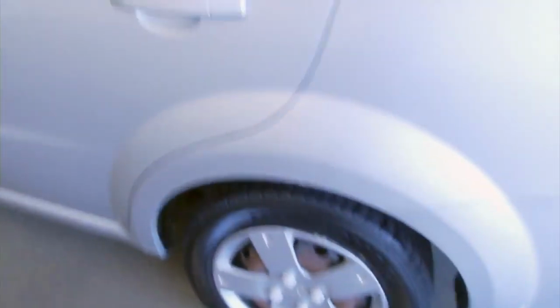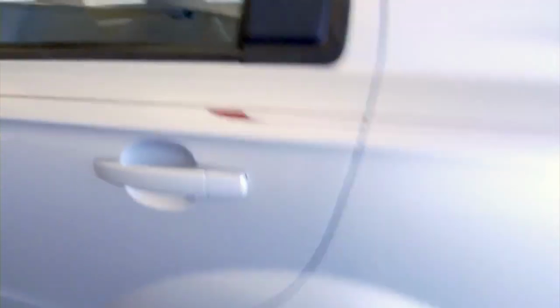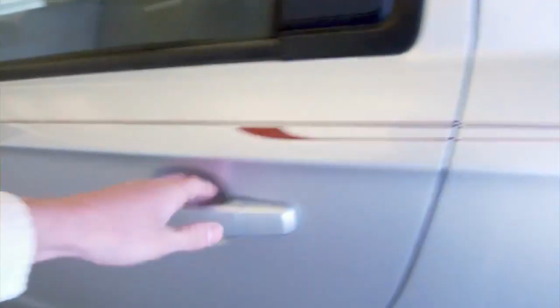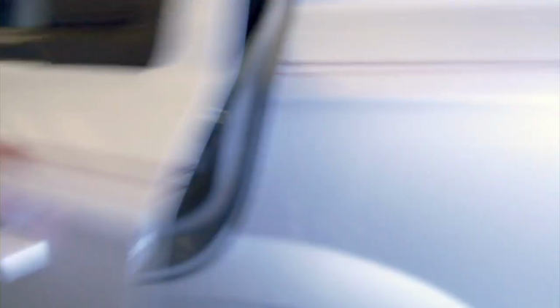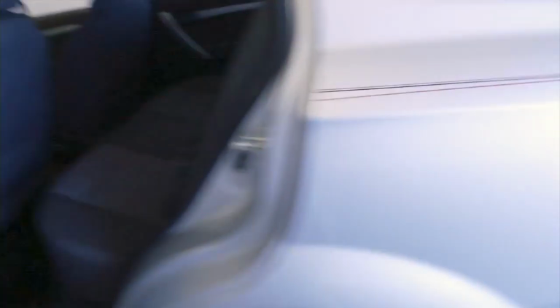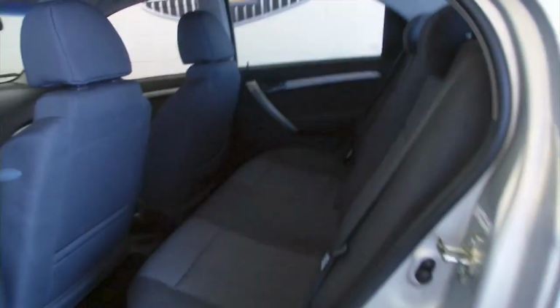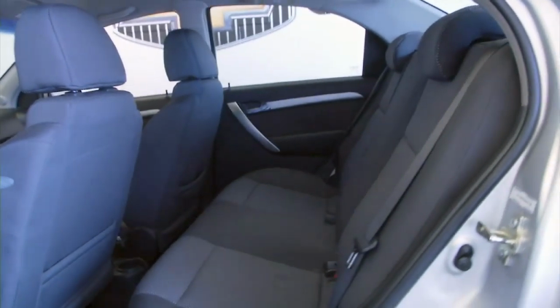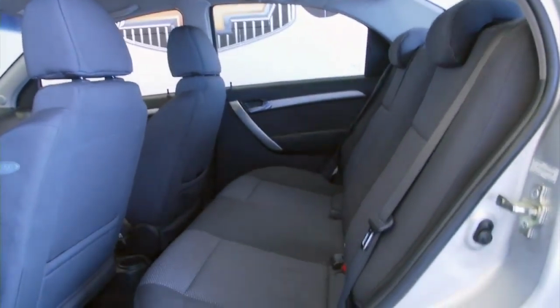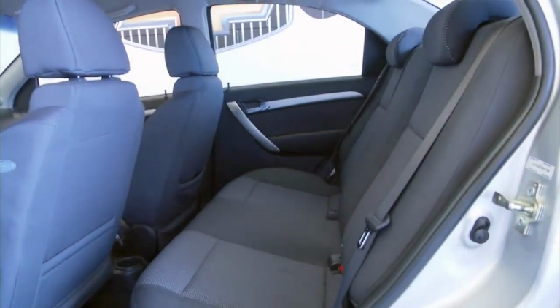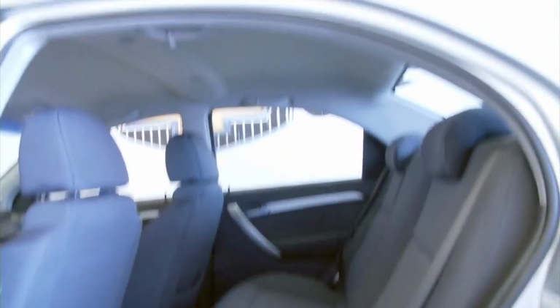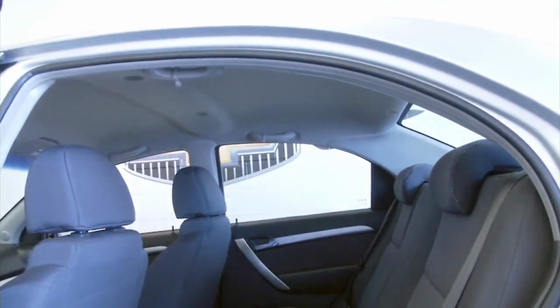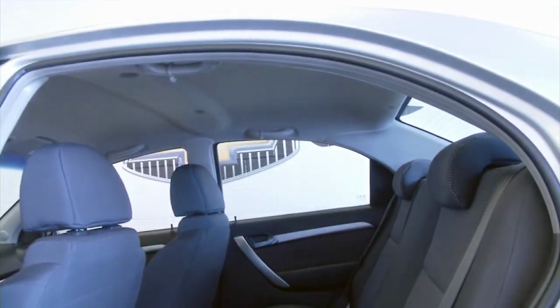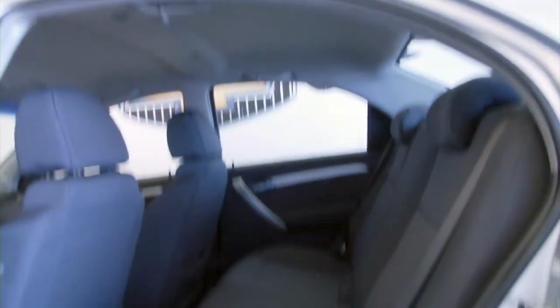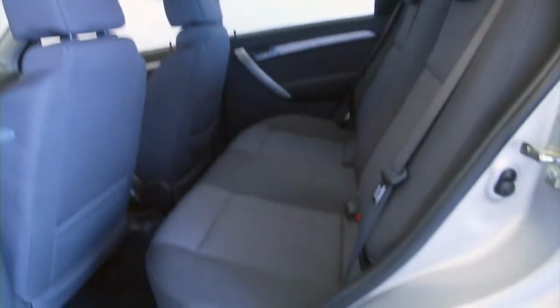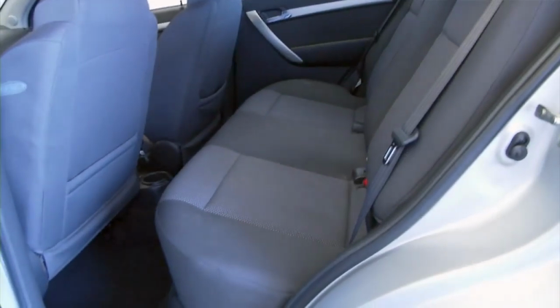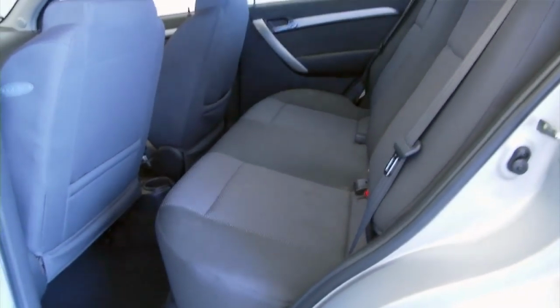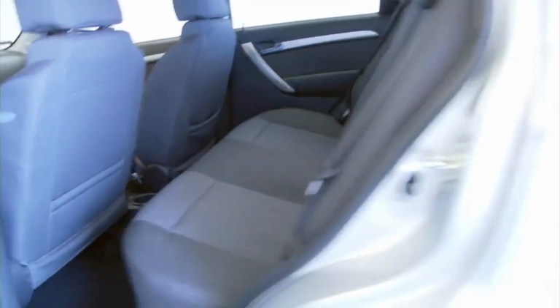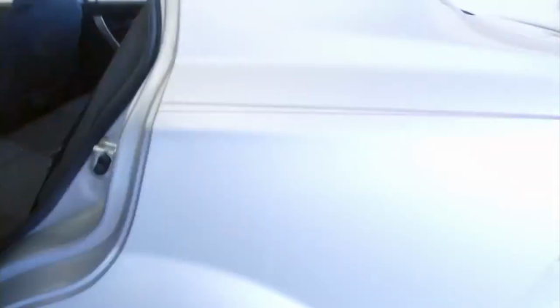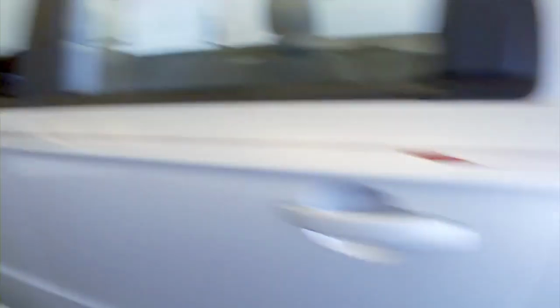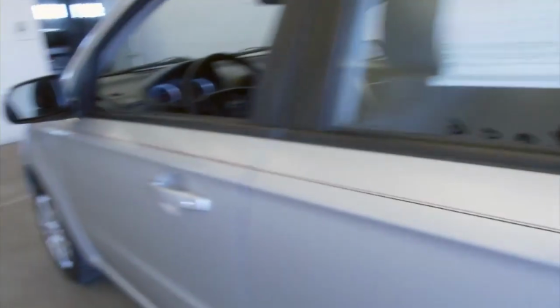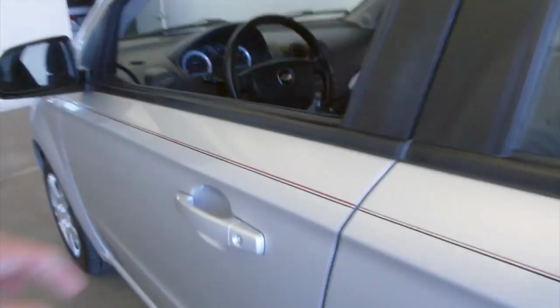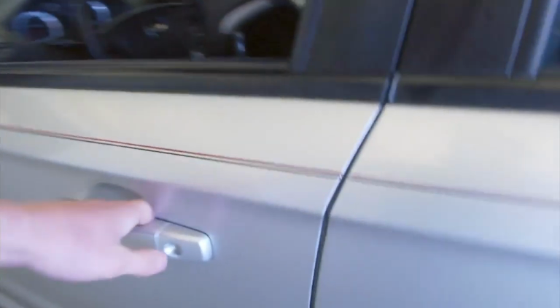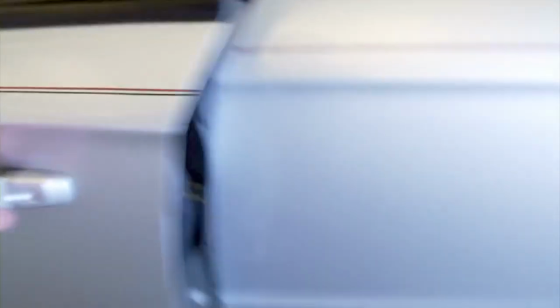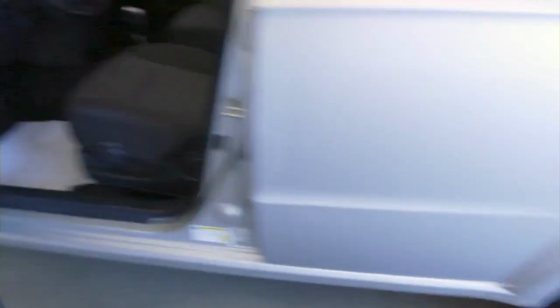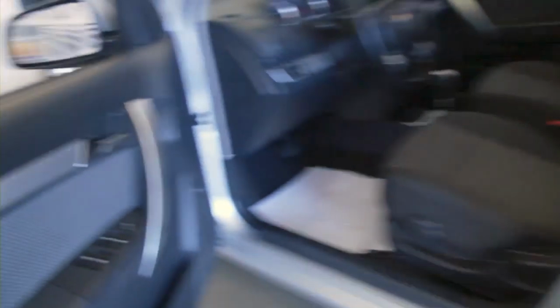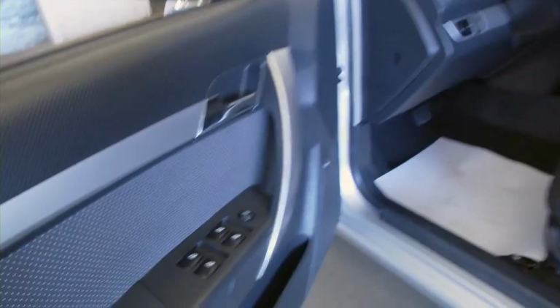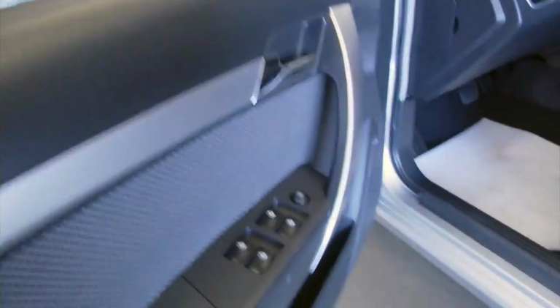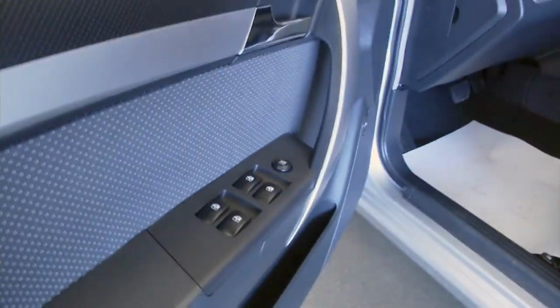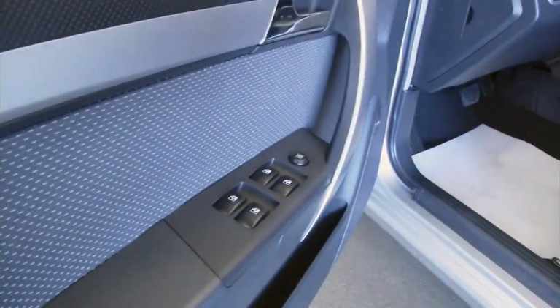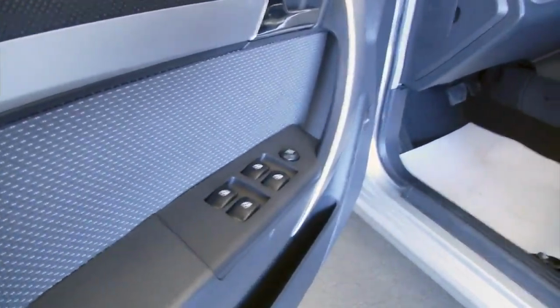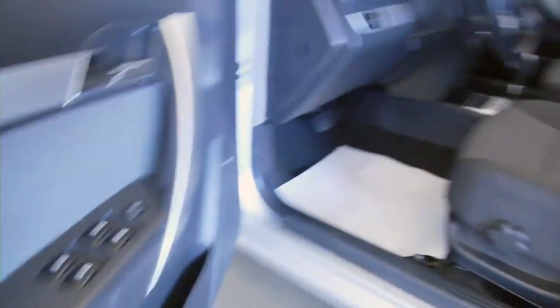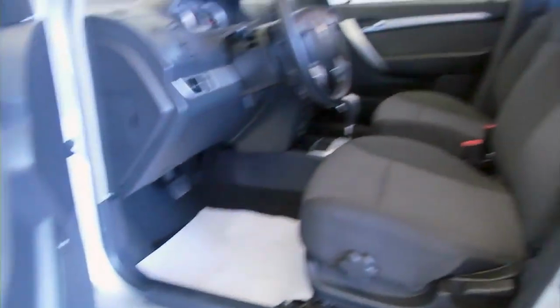Custom pinstripe, black cloth interior. Working our way to the front seats: power windows, power mirrors, and manual seat adjustments.